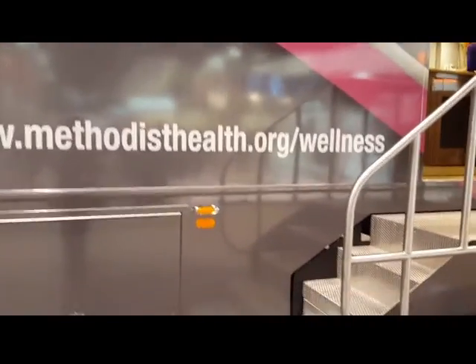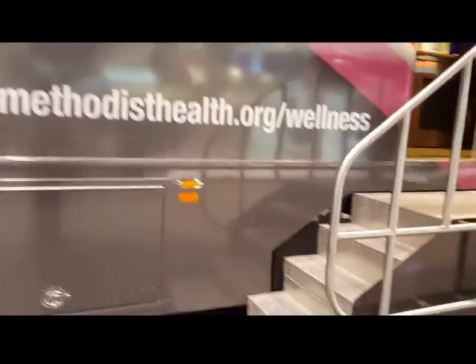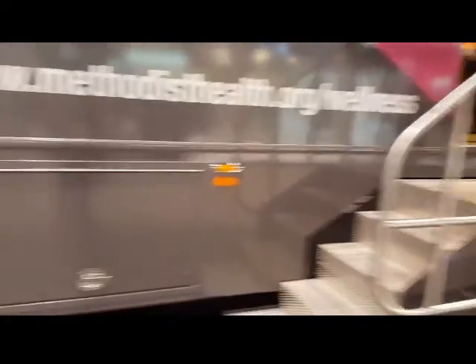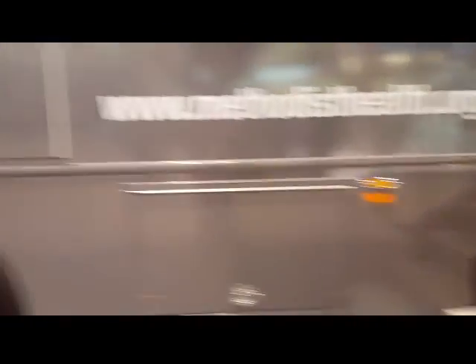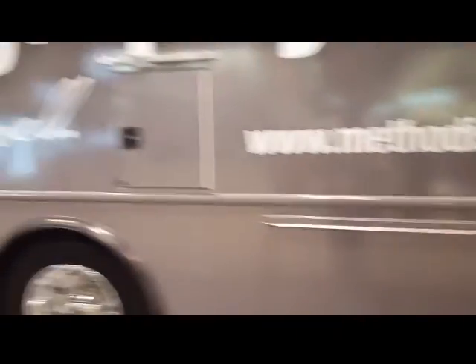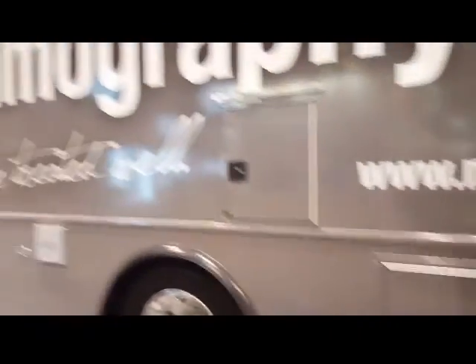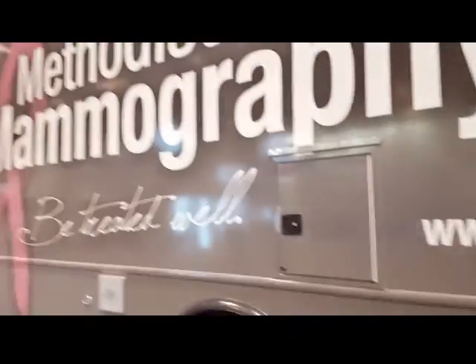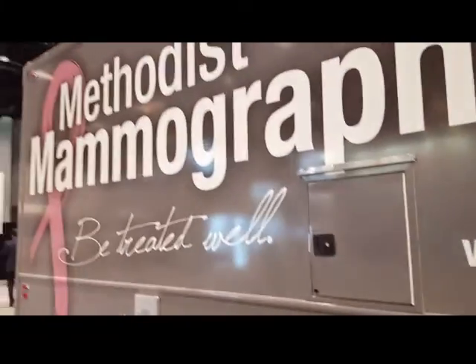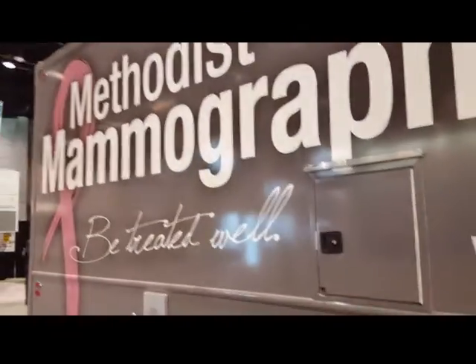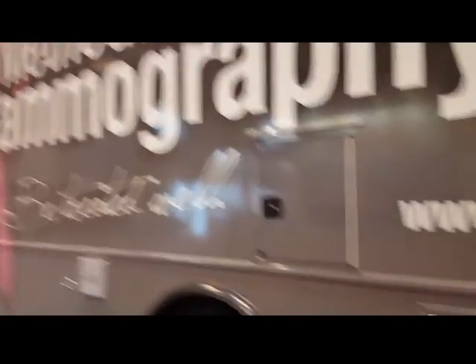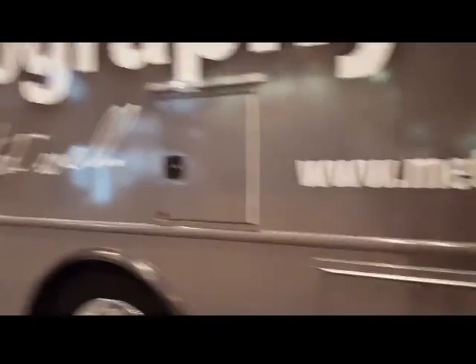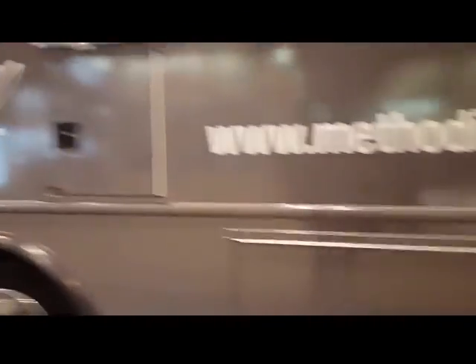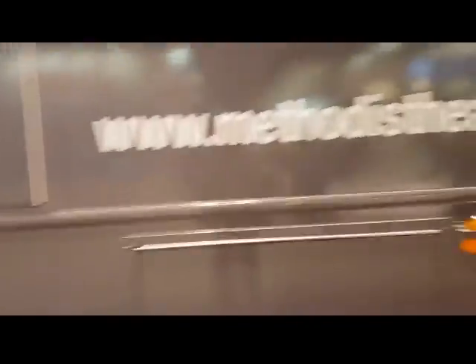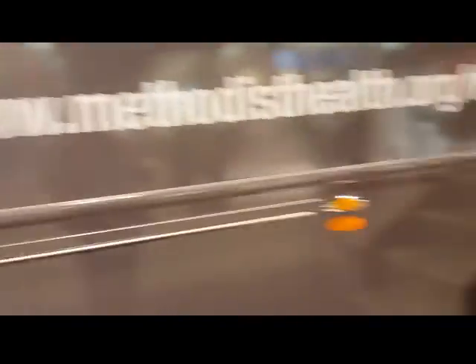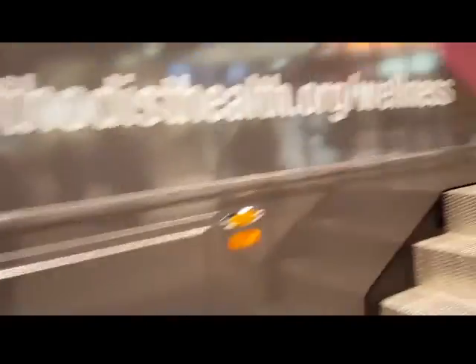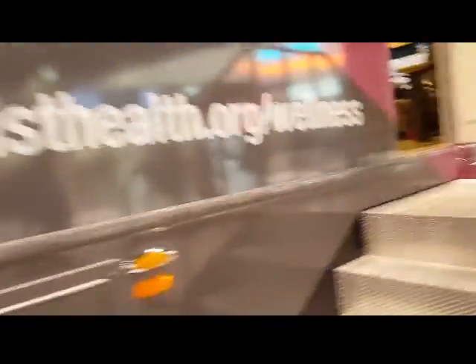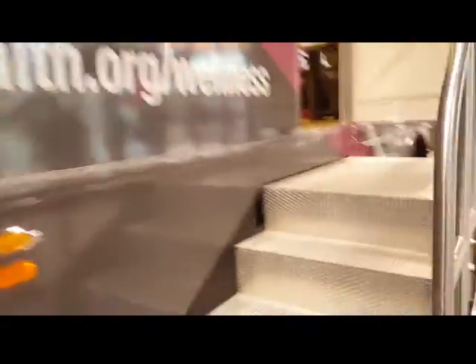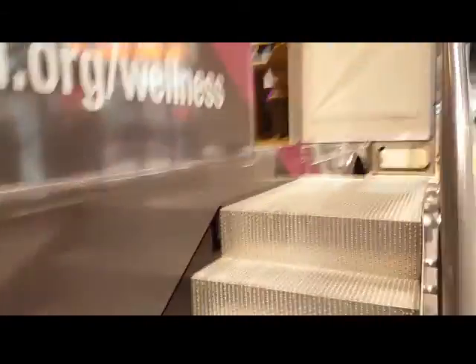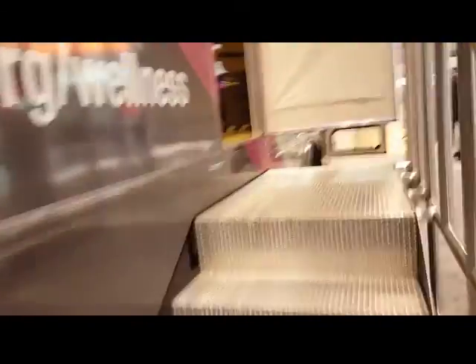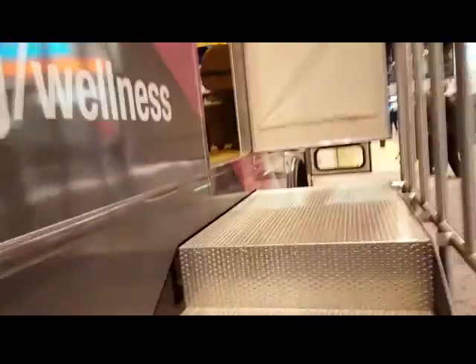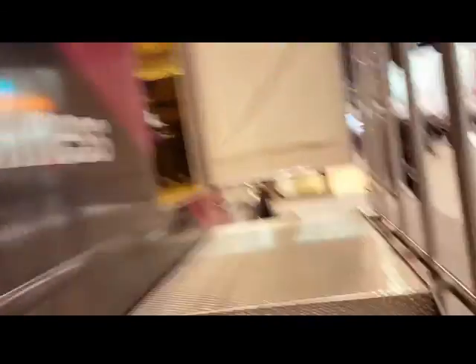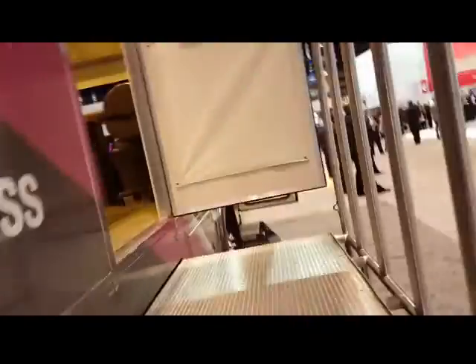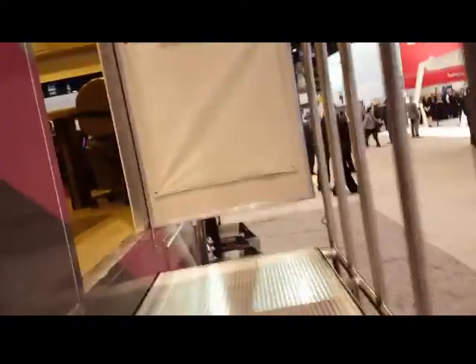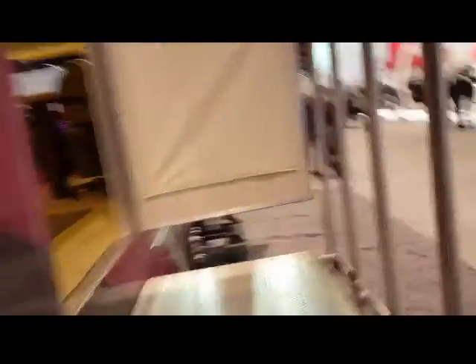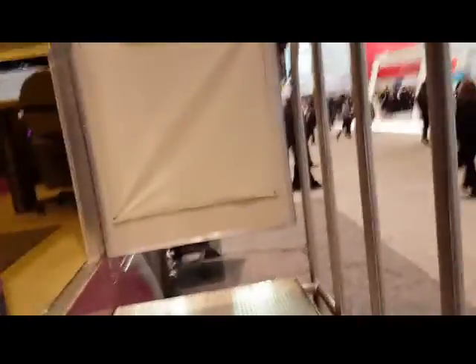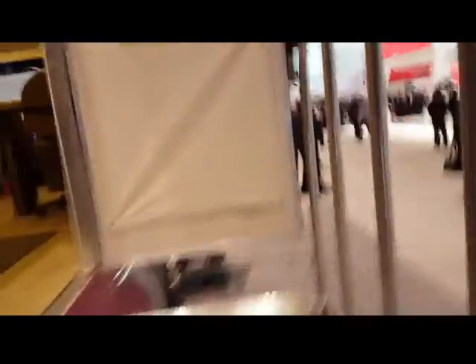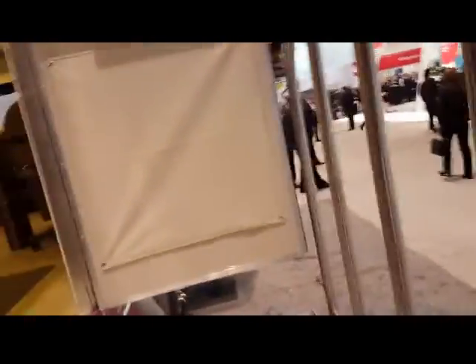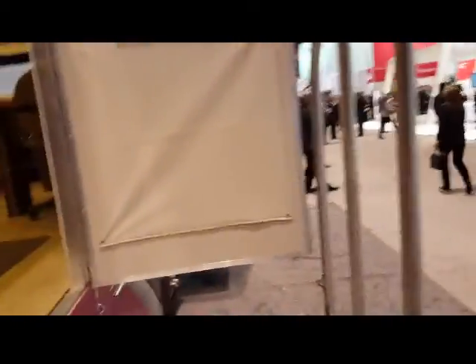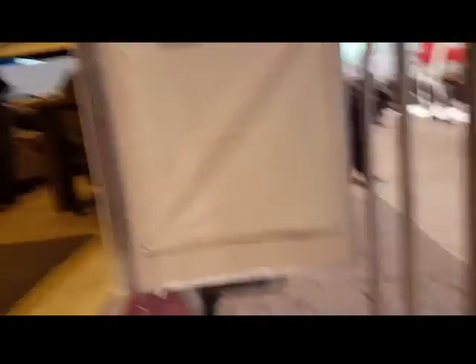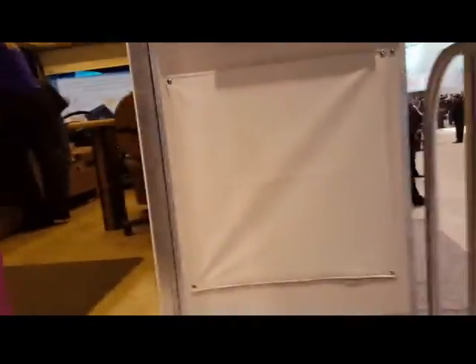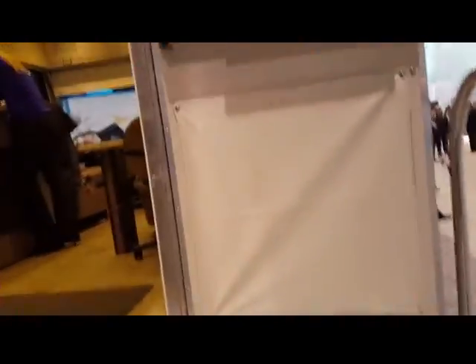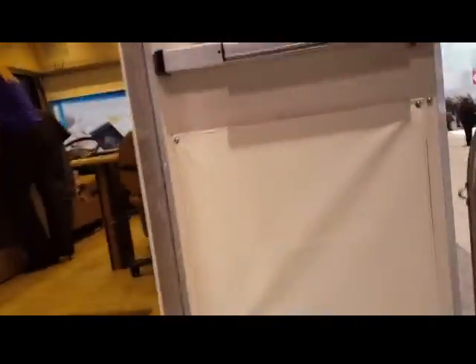I've always wanted to see what one of these things looks like on the inside. I'm sure the other MAMO techs would be interested in that too.